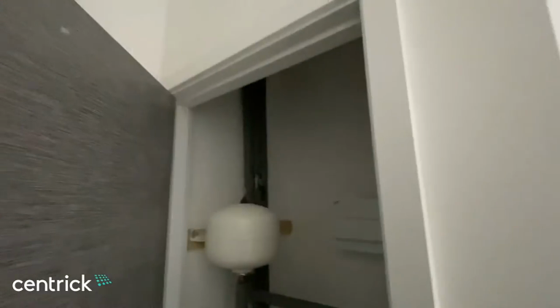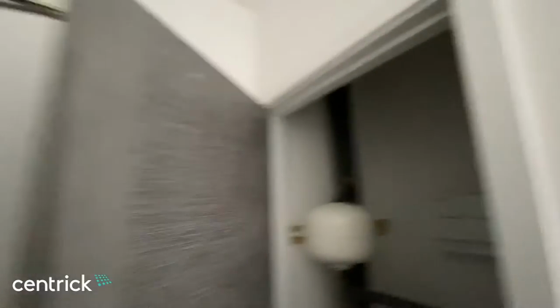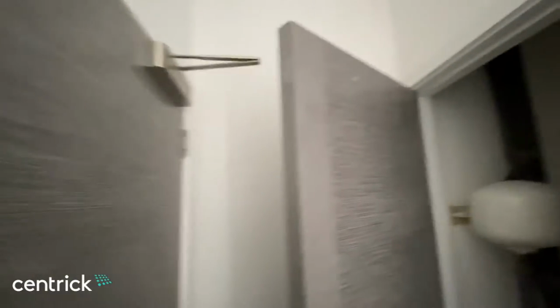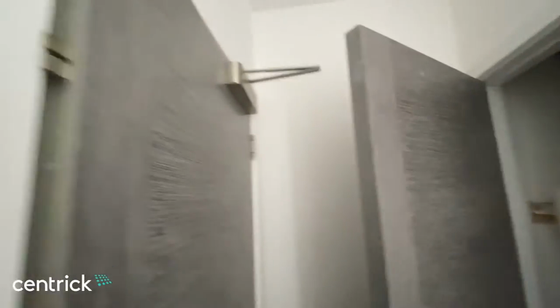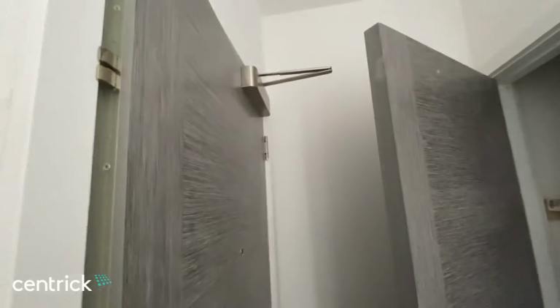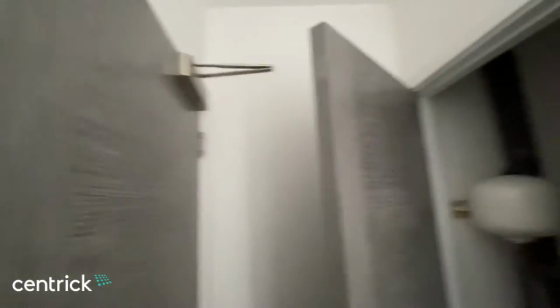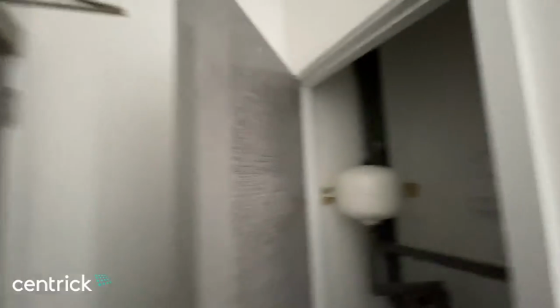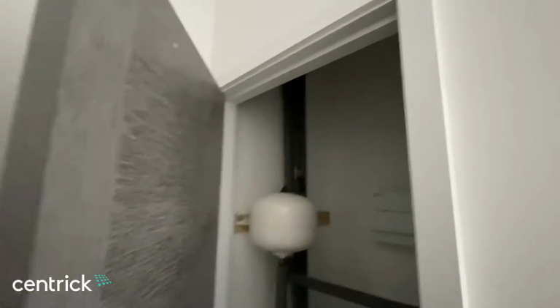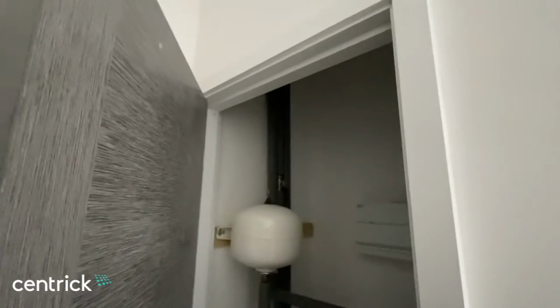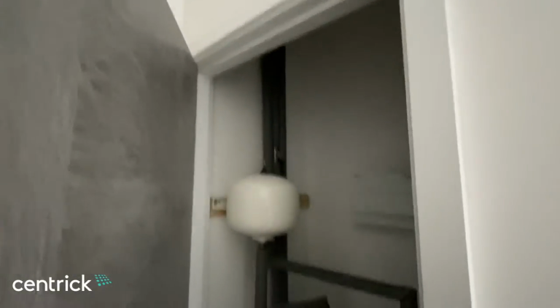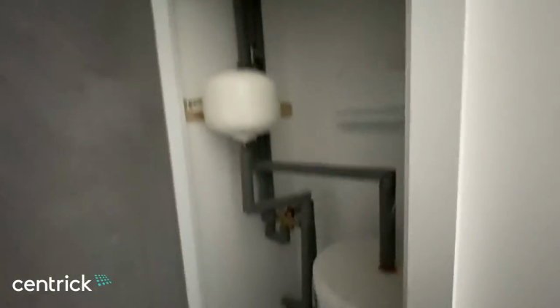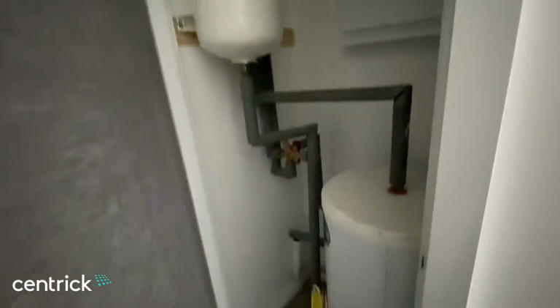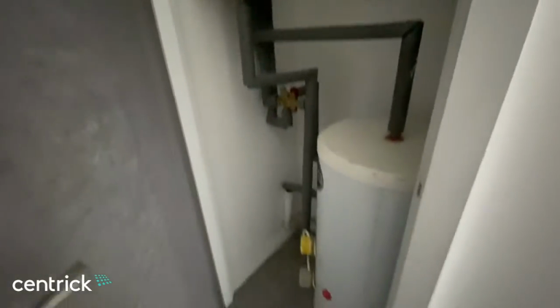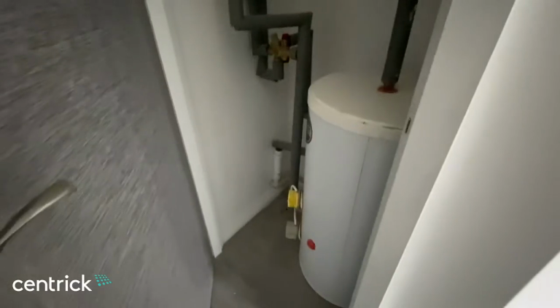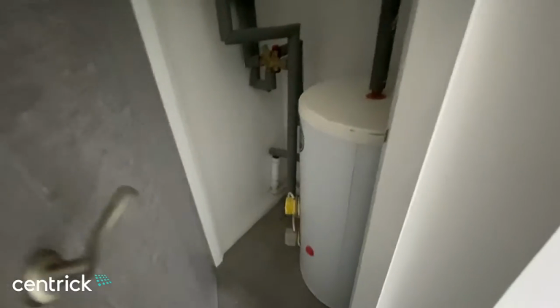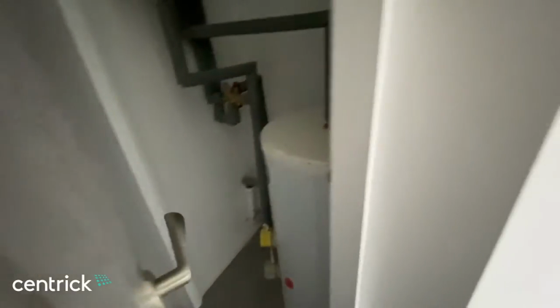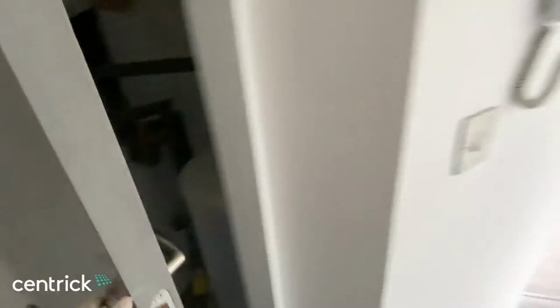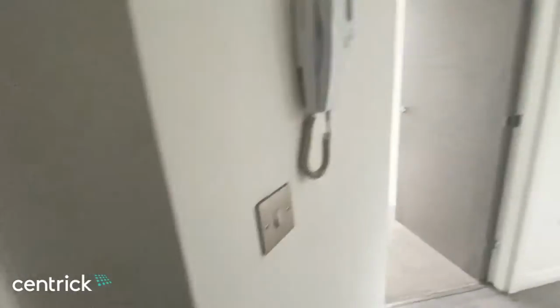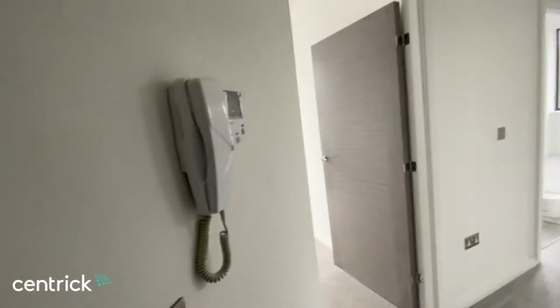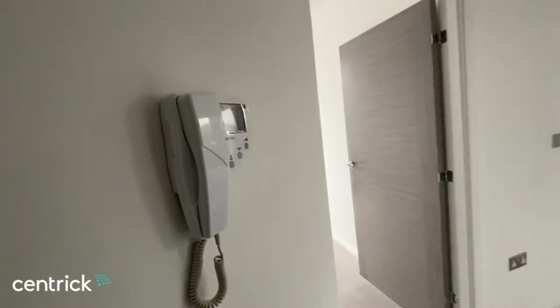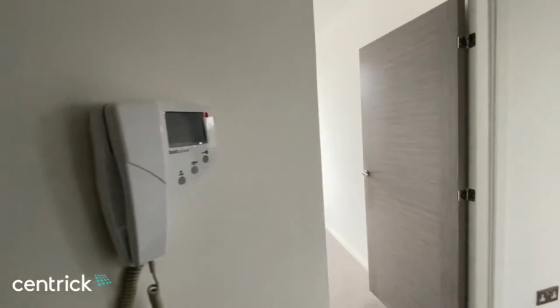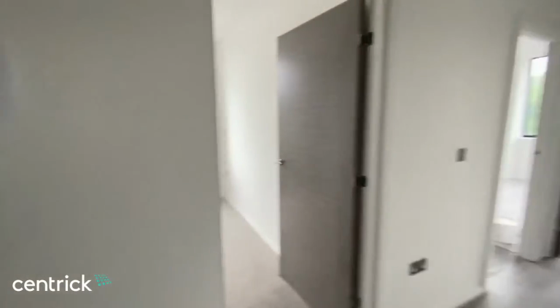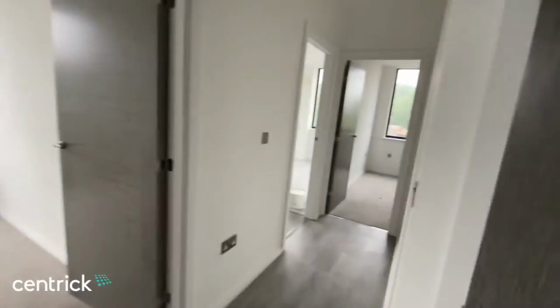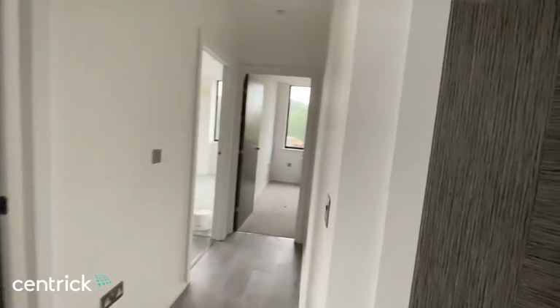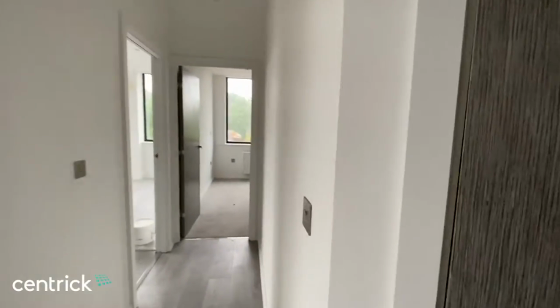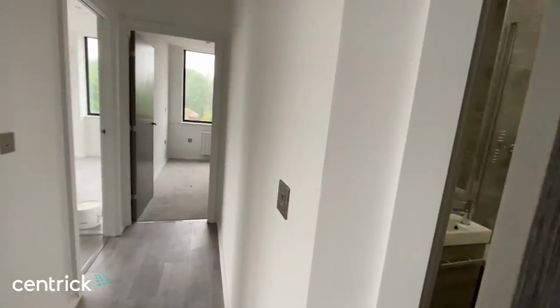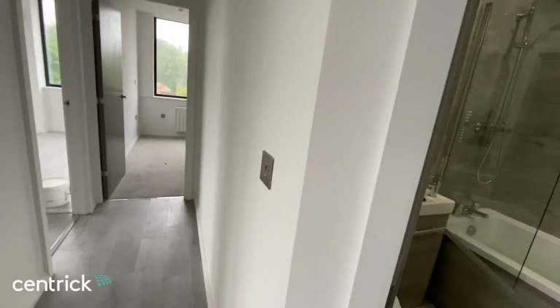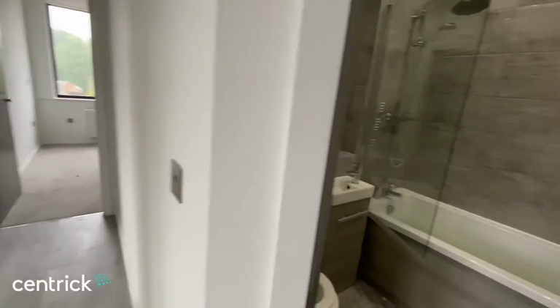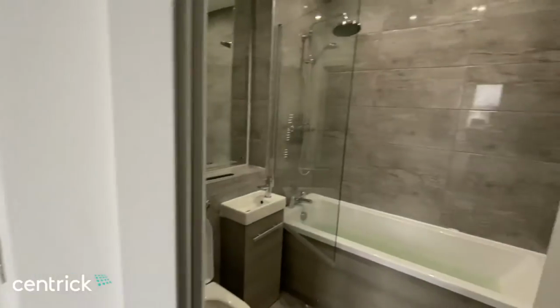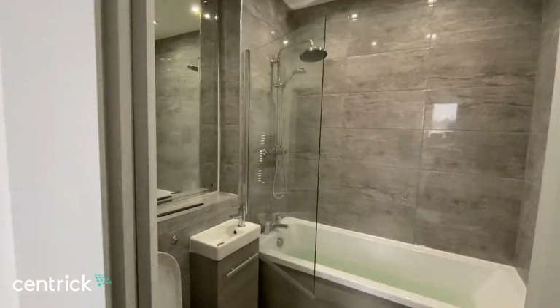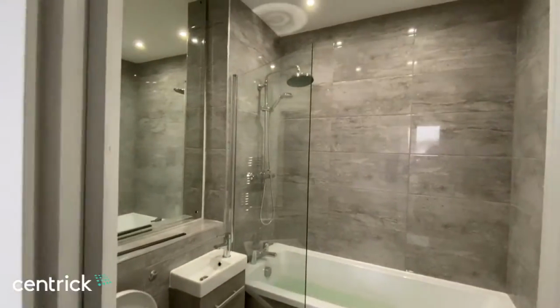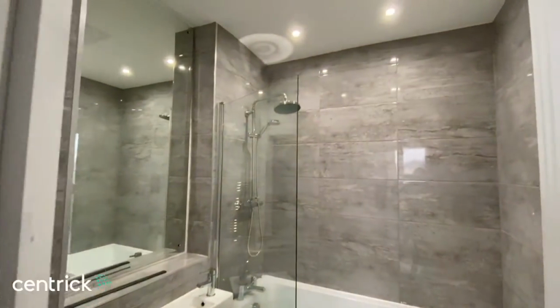First we've got the entrance door just here, and then a large storage cupboard straight opposite. Then we've got the intercom system and the bathroom.